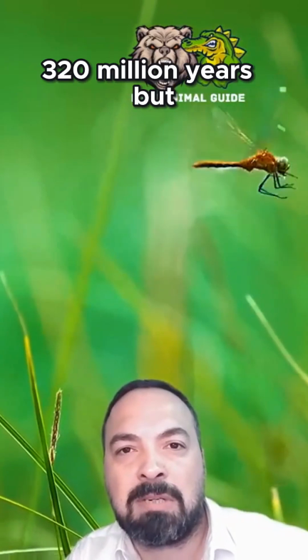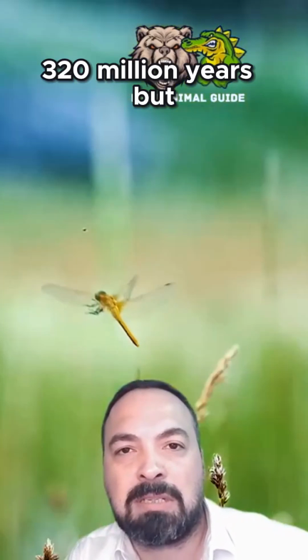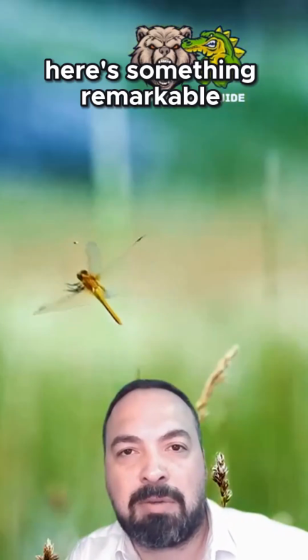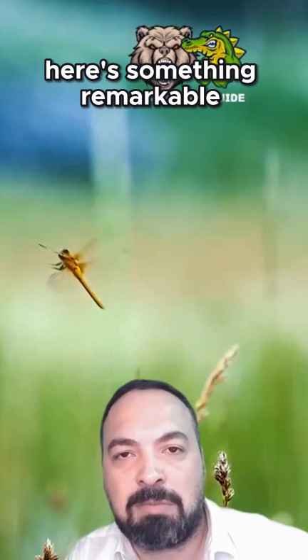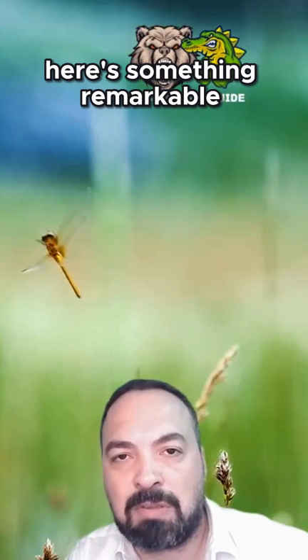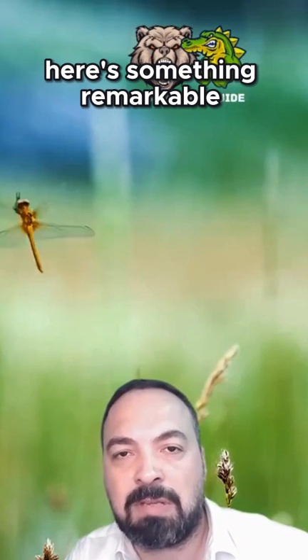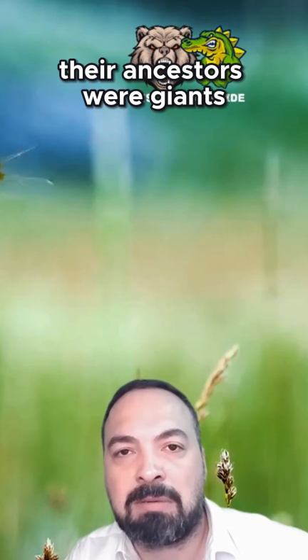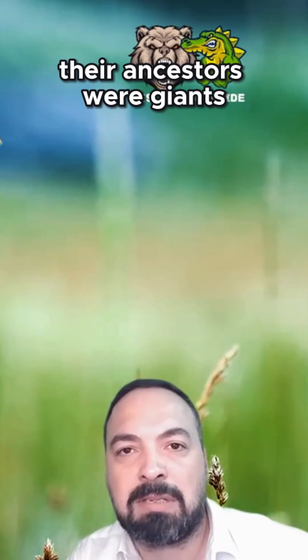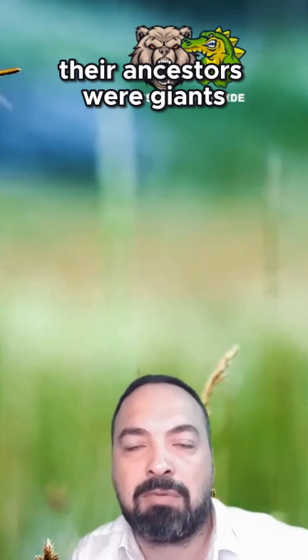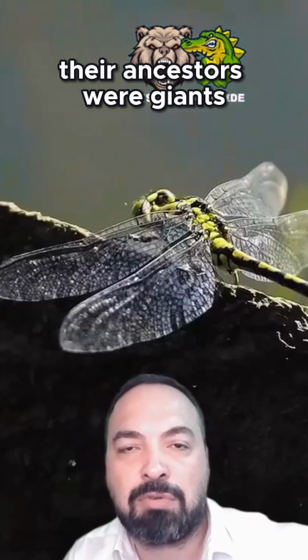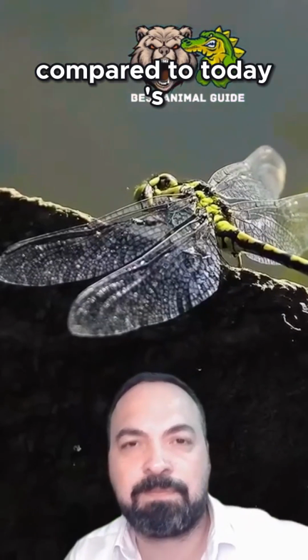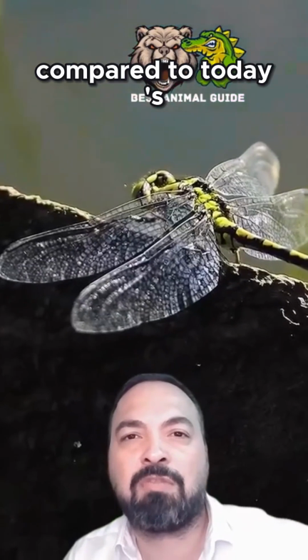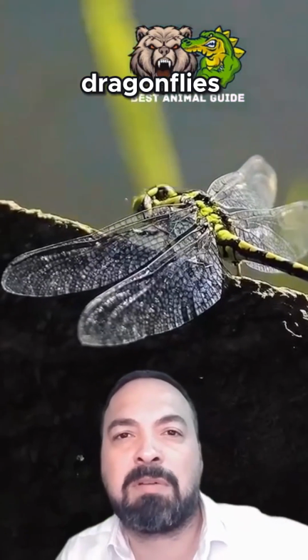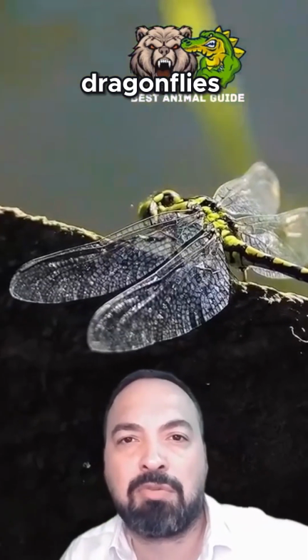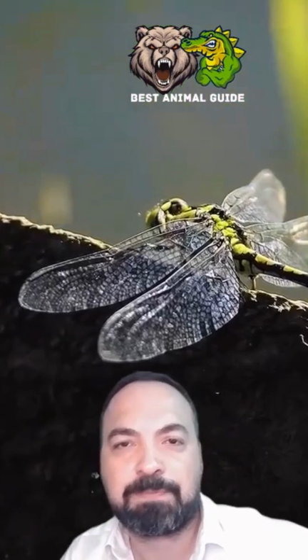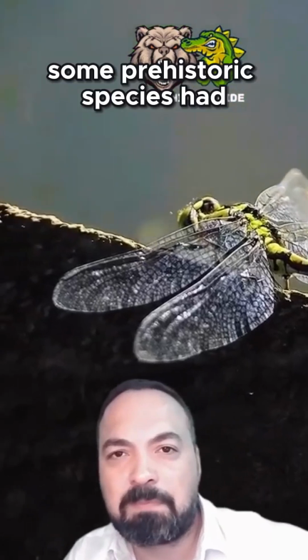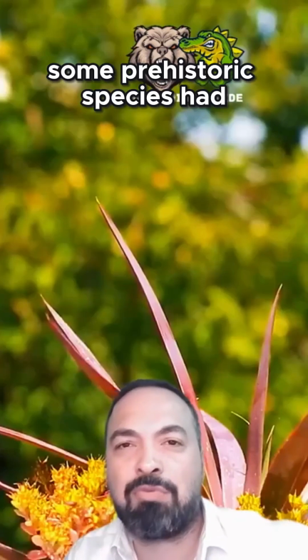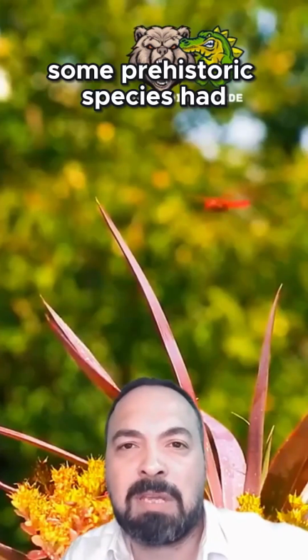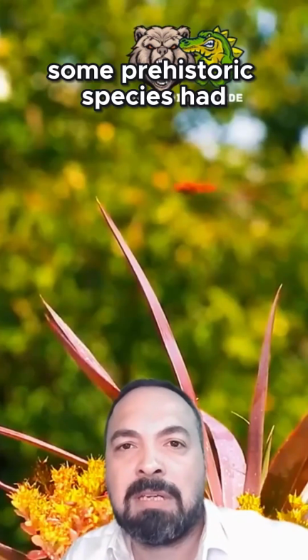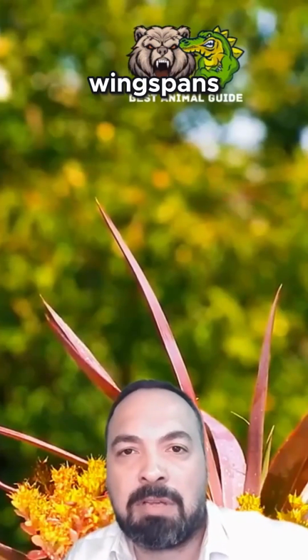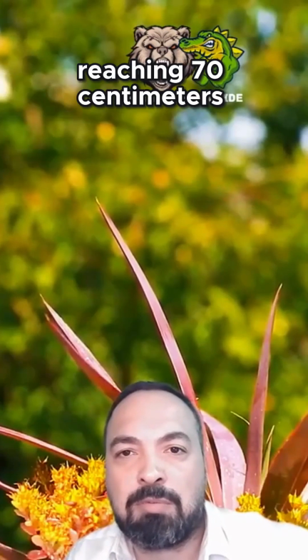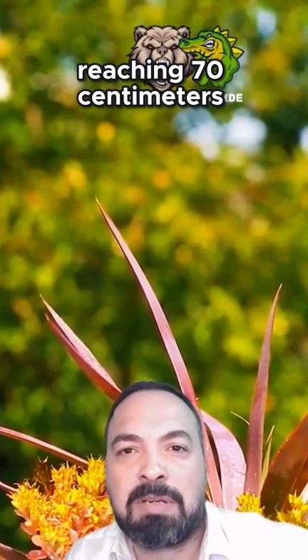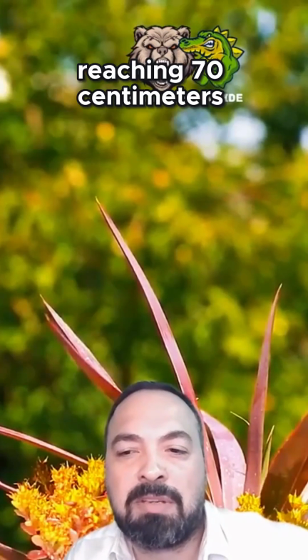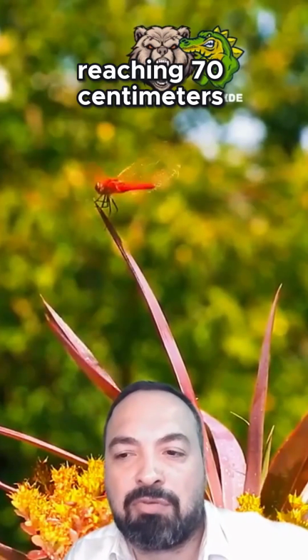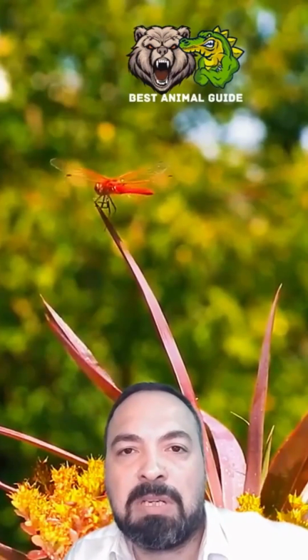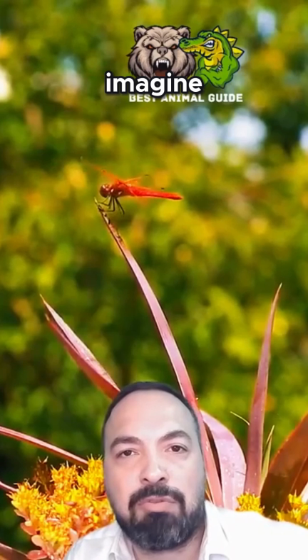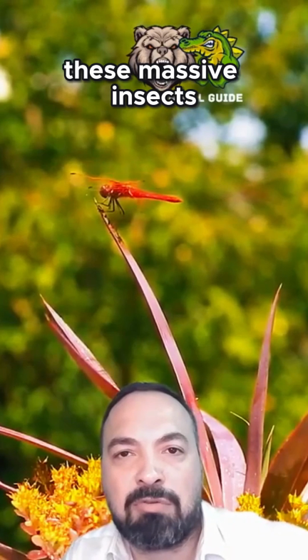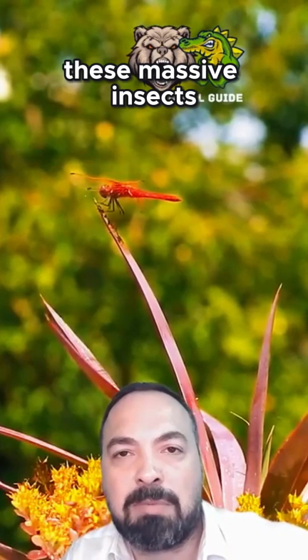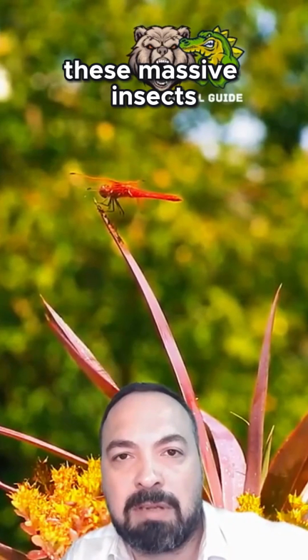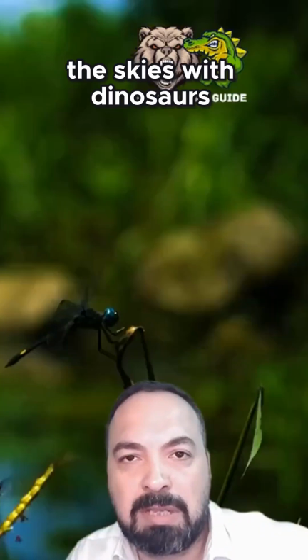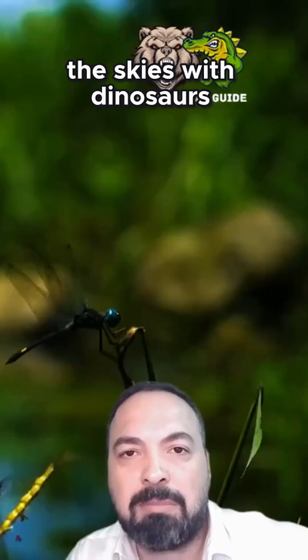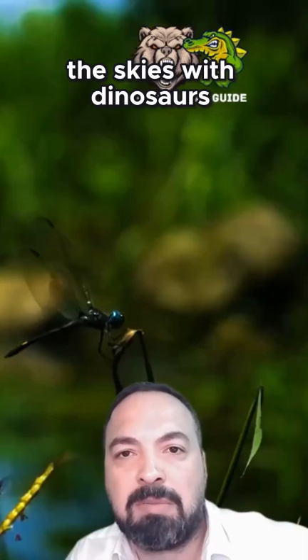But here's something remarkable: their ancestors were giants compared to today's dragonflies. Some prehistoric species had wingspans reaching 70 centimeters. Imagine these massive insects sharing the skies with dinosaurs.